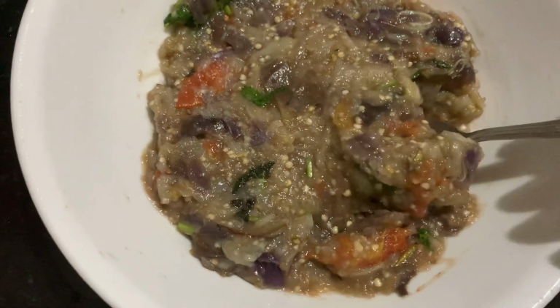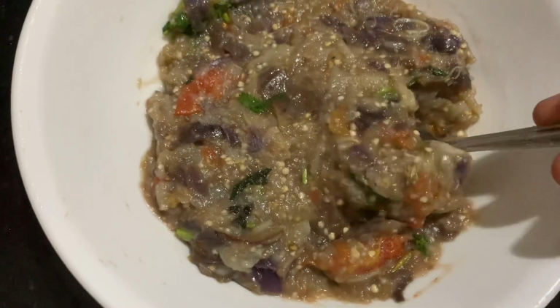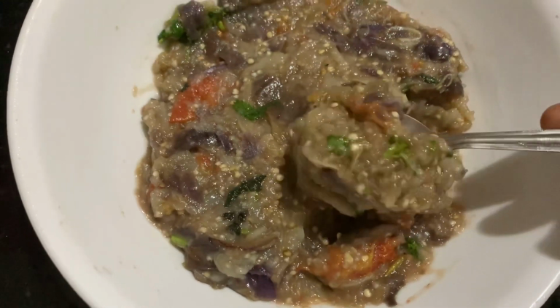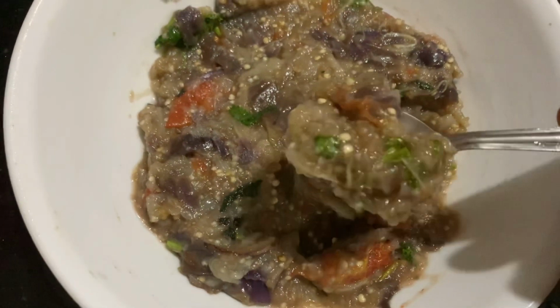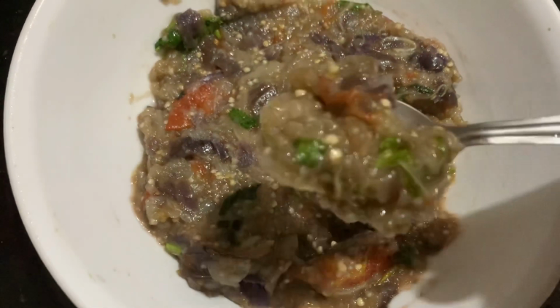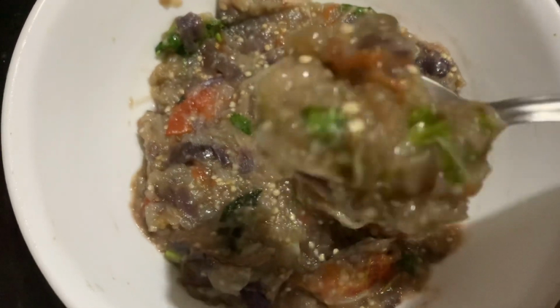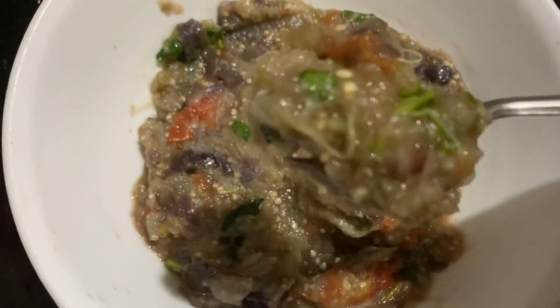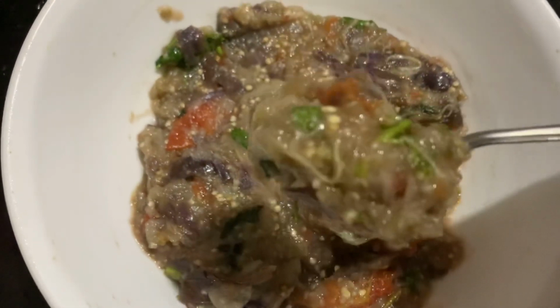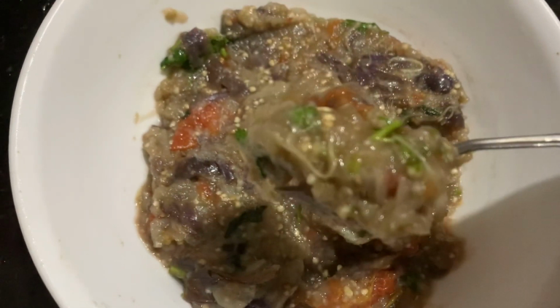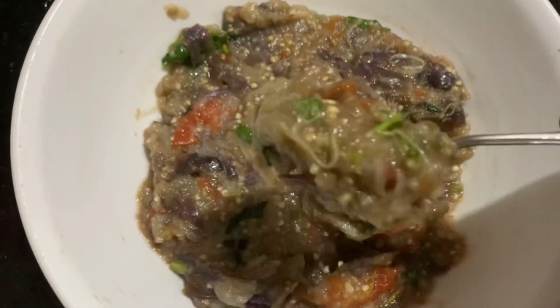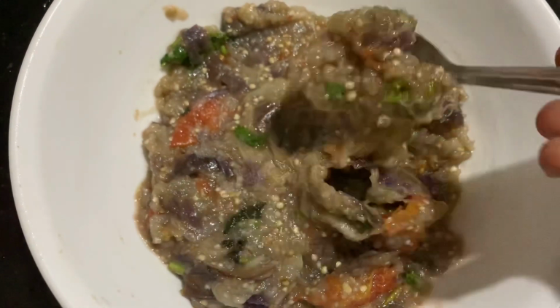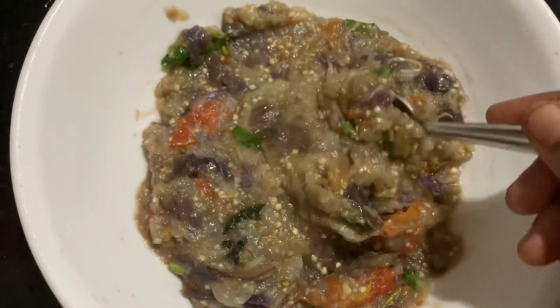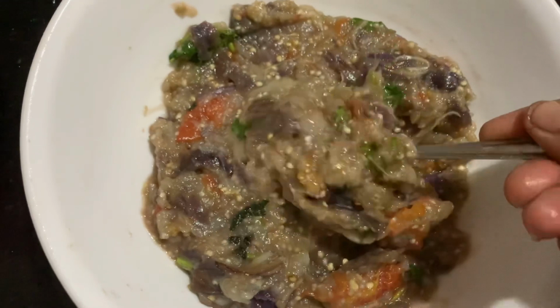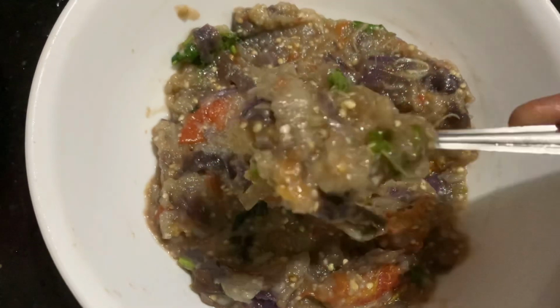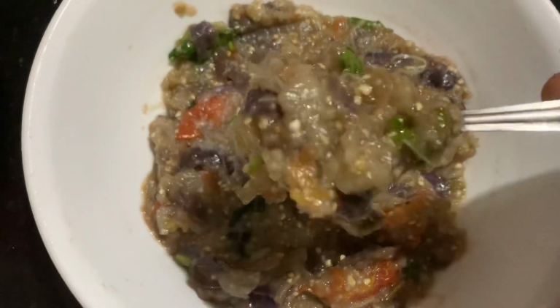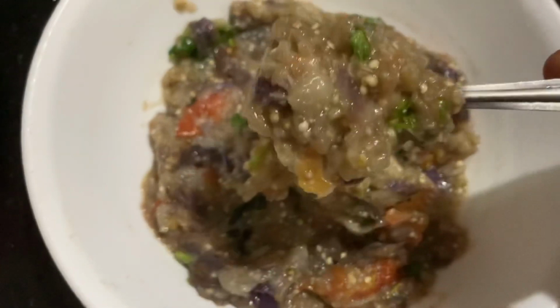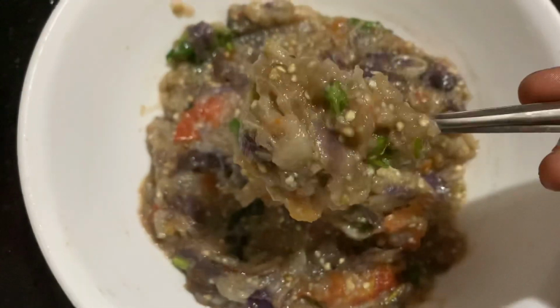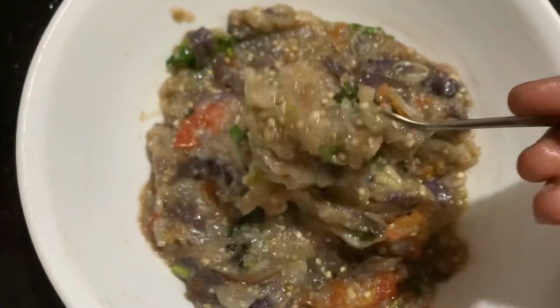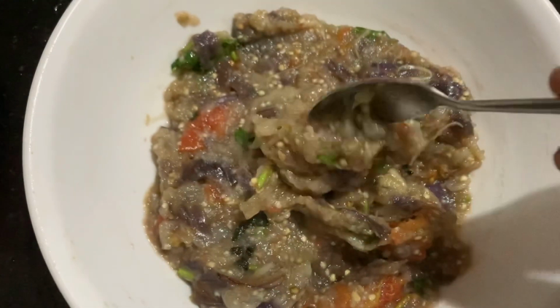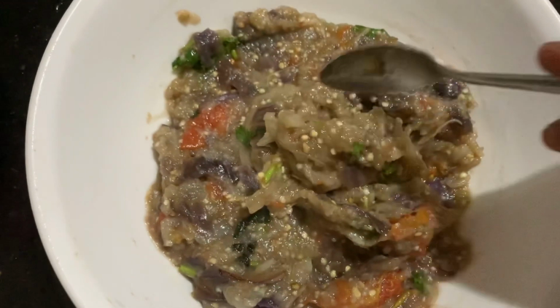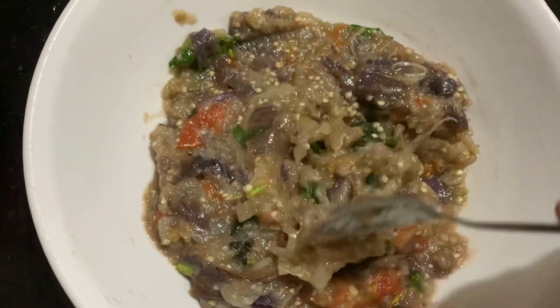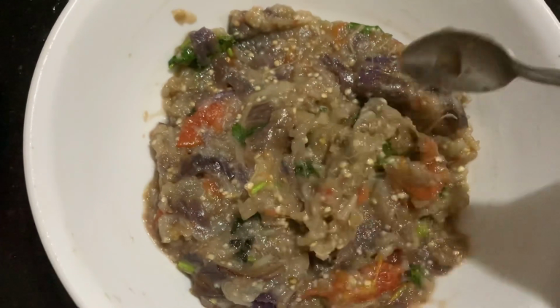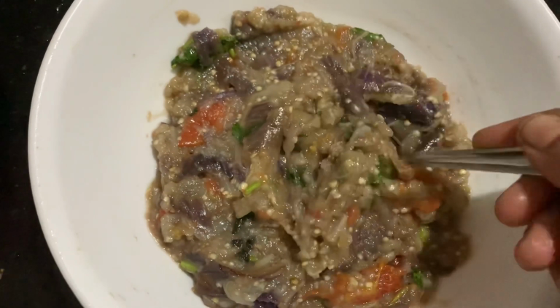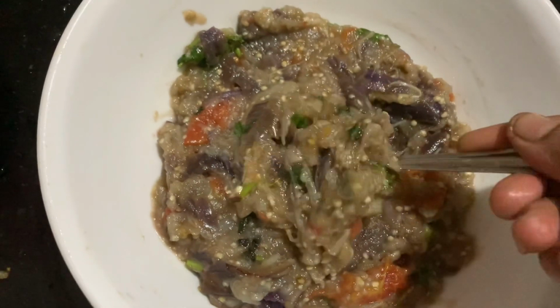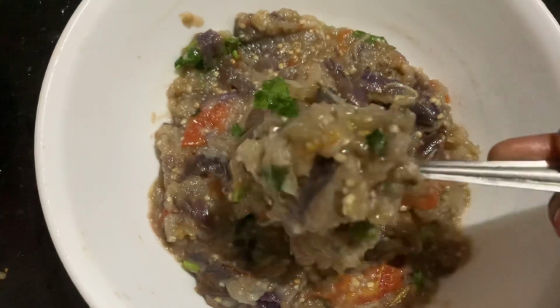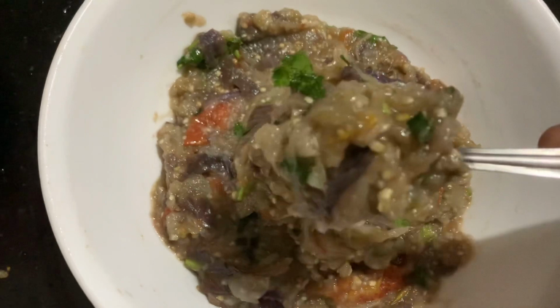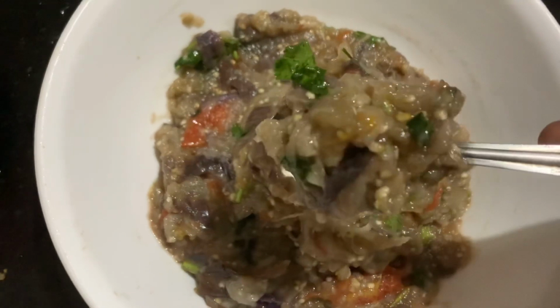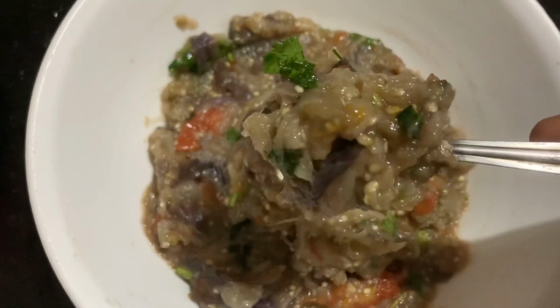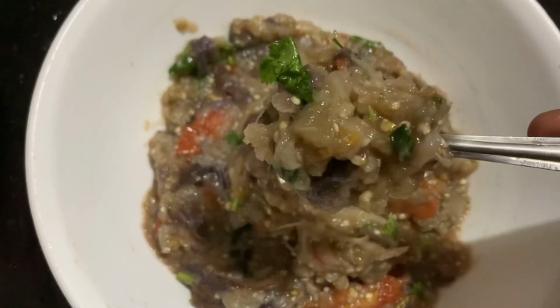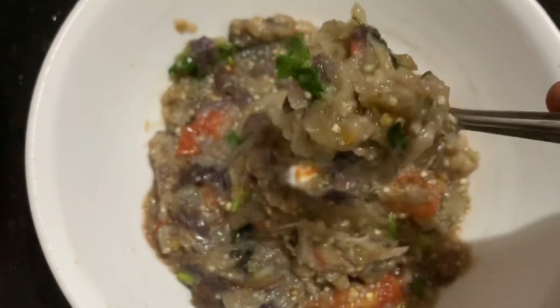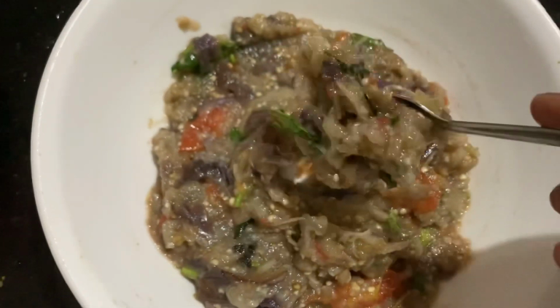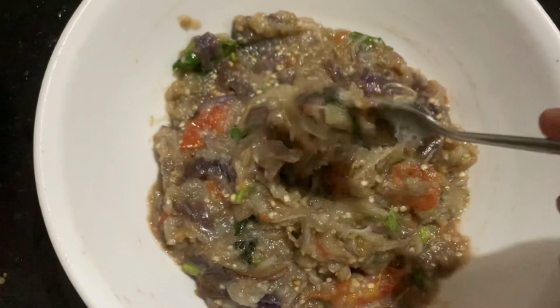Hi, today we are going to make a recipe called choka, a Bihar famous dish, without using a straw — yes, within 10 minutes using a microwave.